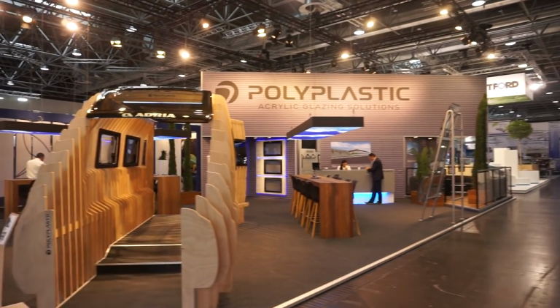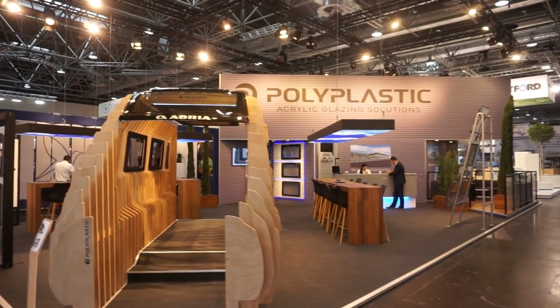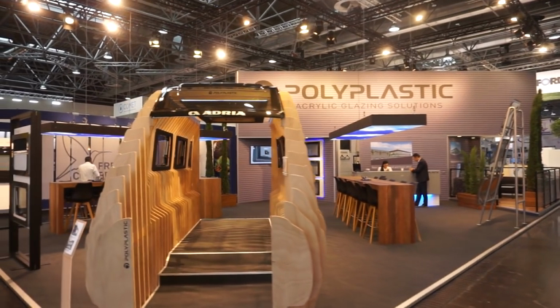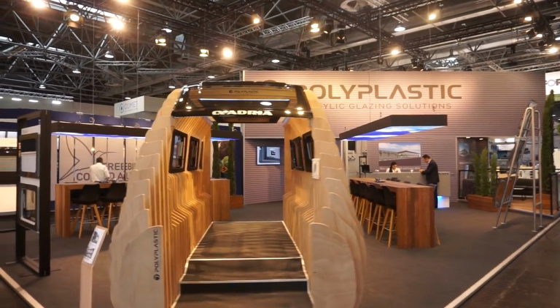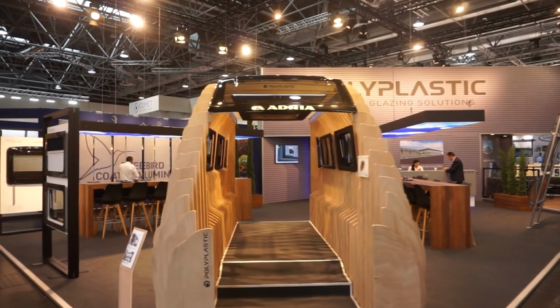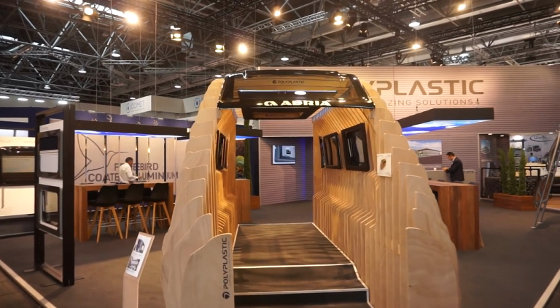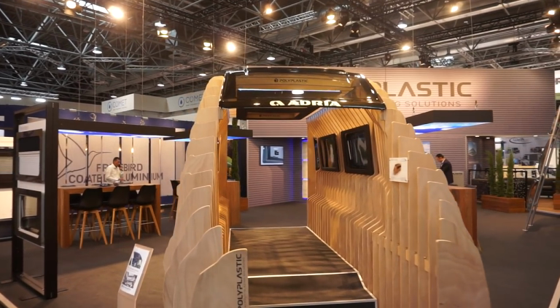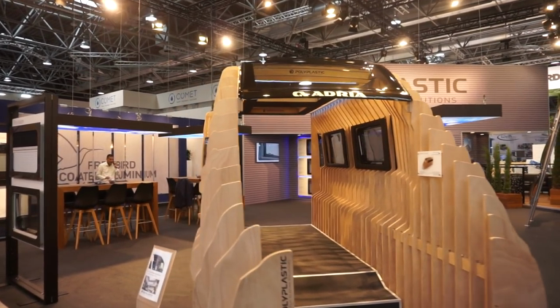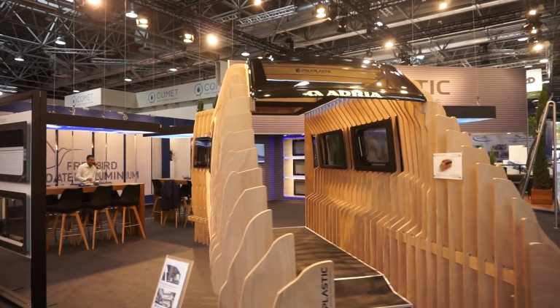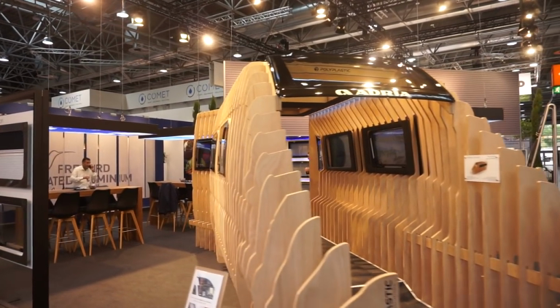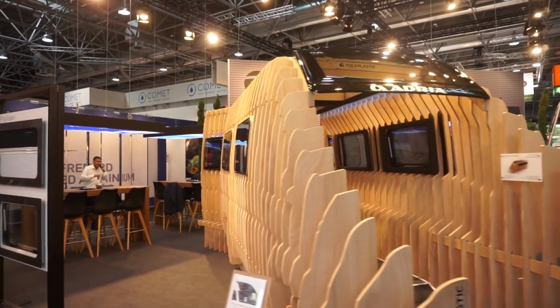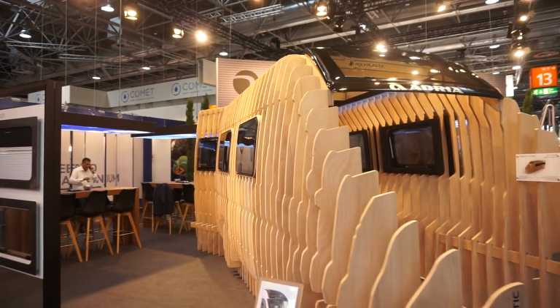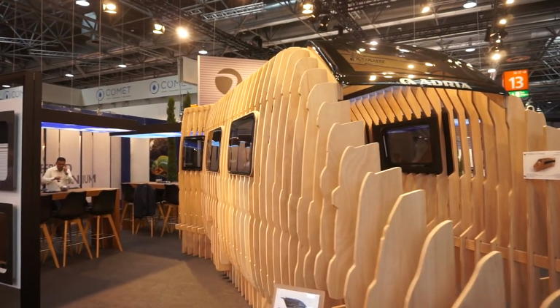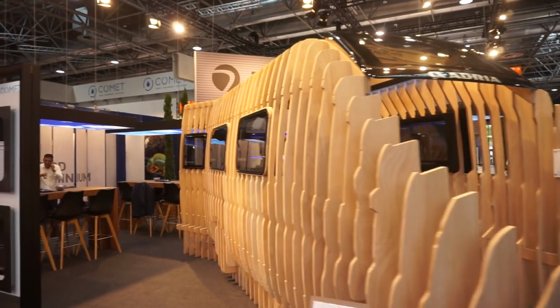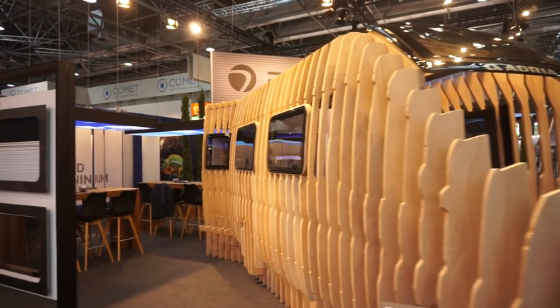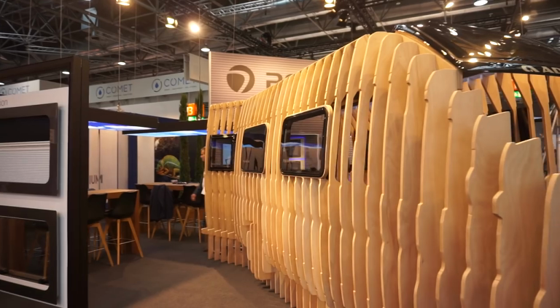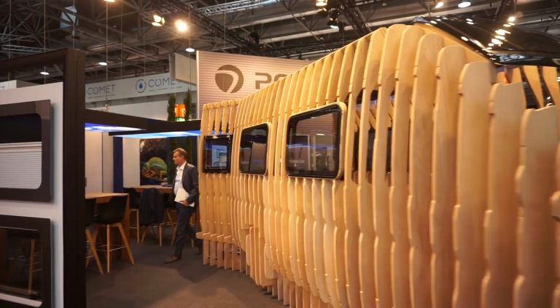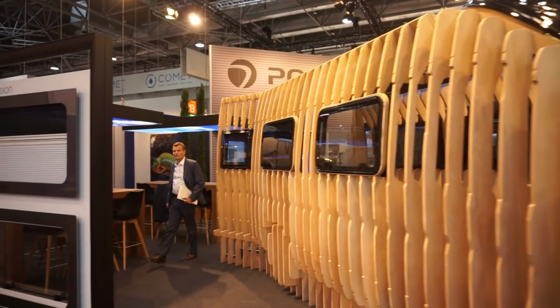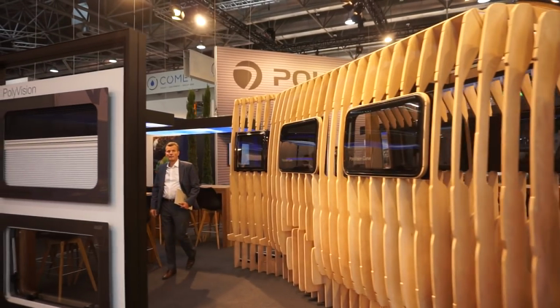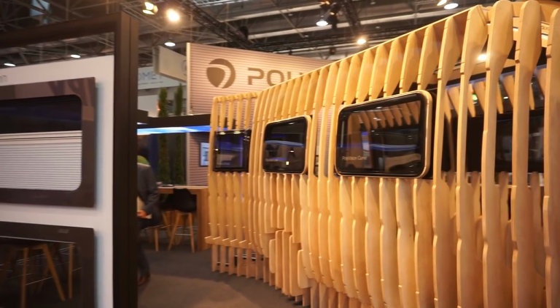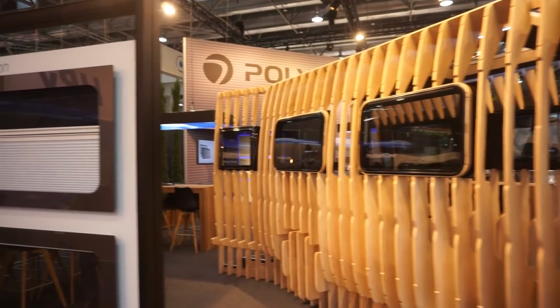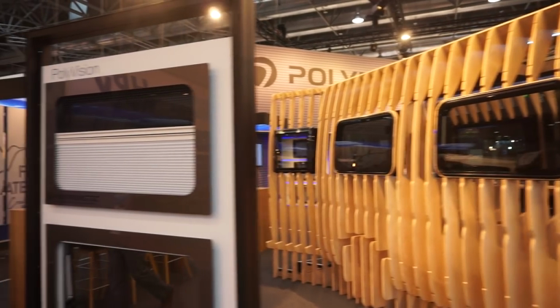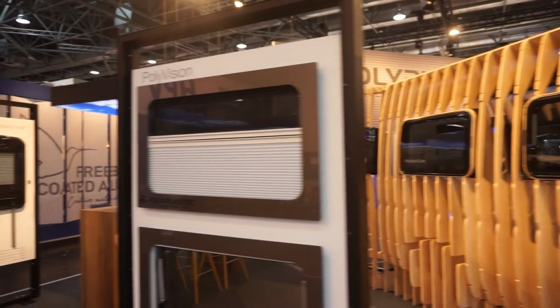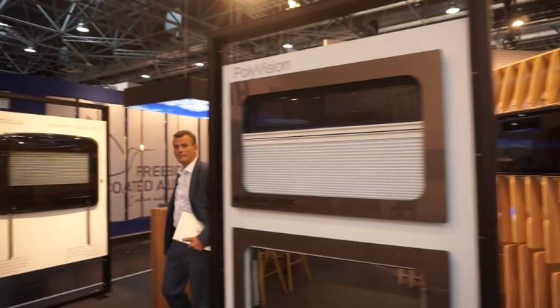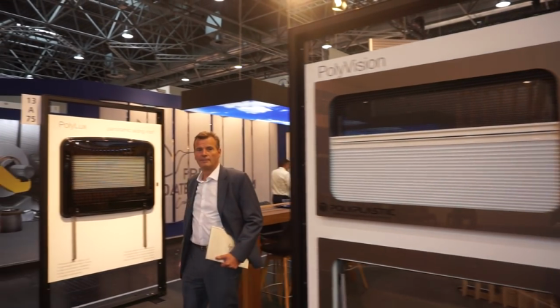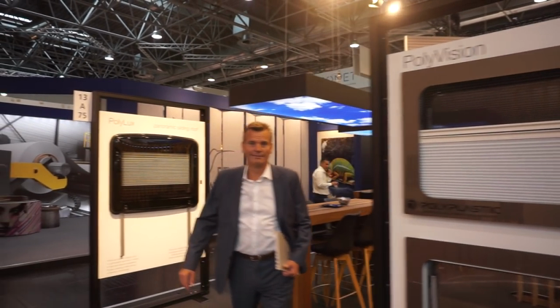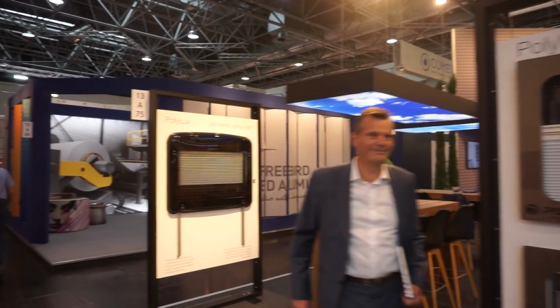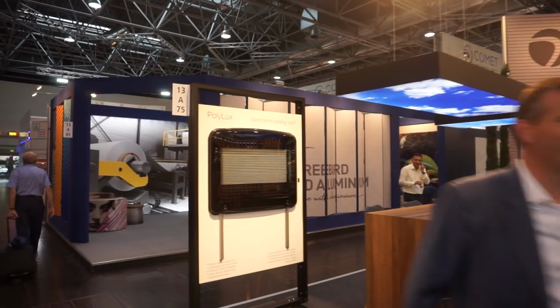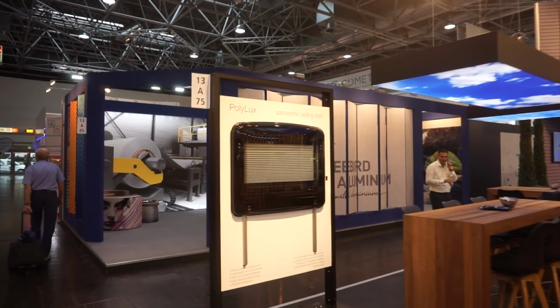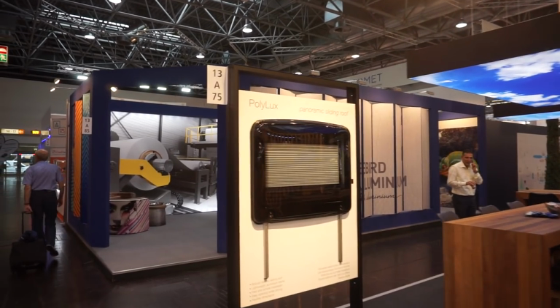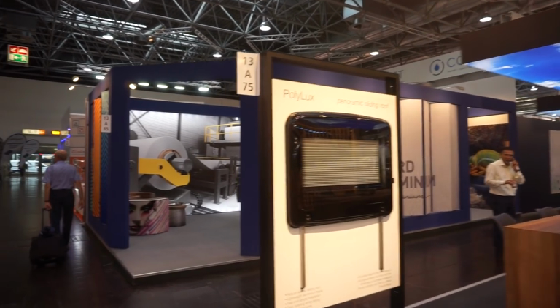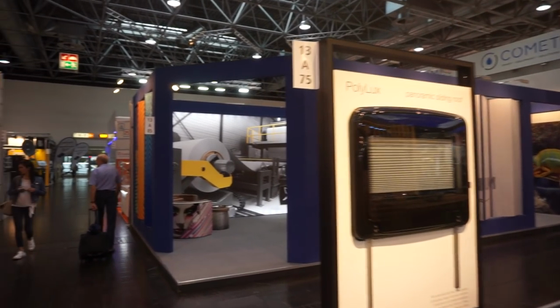Polyplastic make very interesting window solutions, including — not glass, it's plastic — which is photochromic, so it changes transparency.